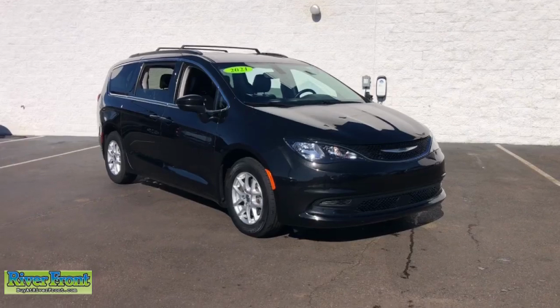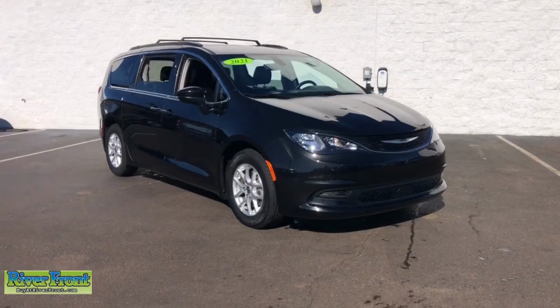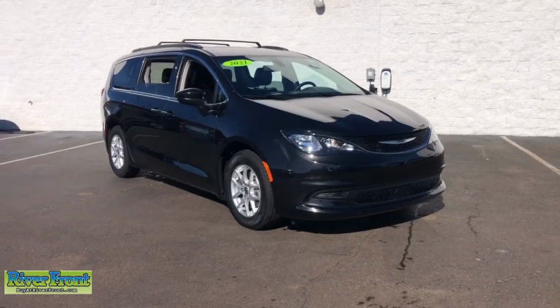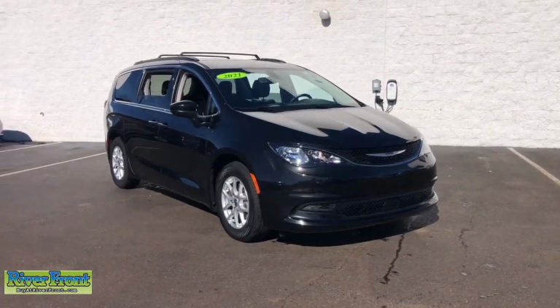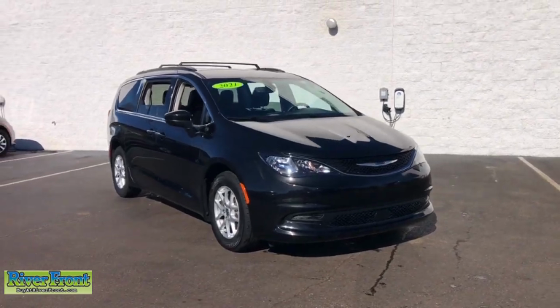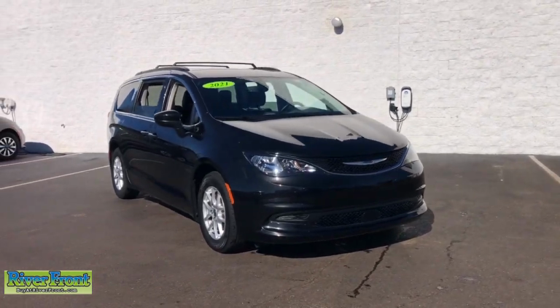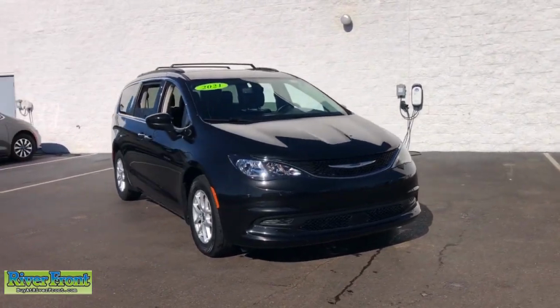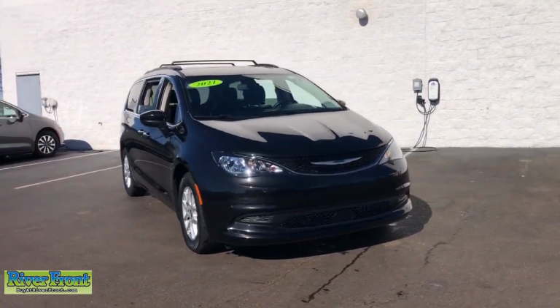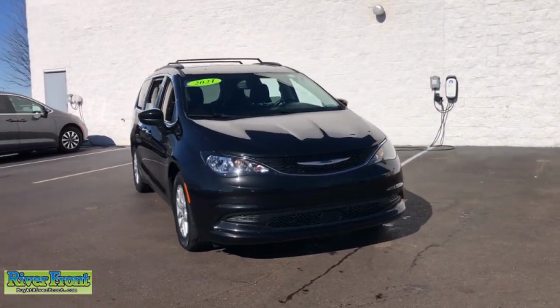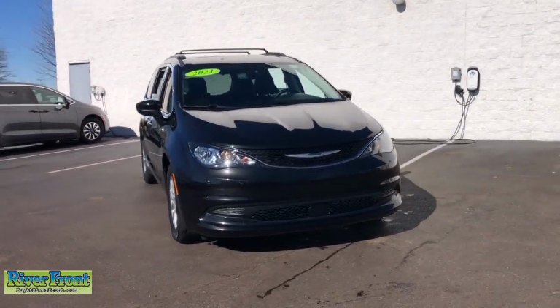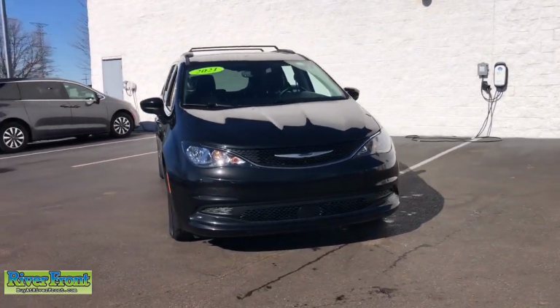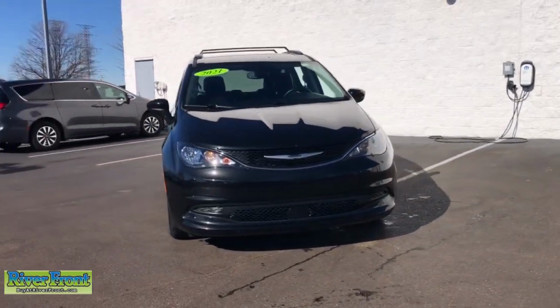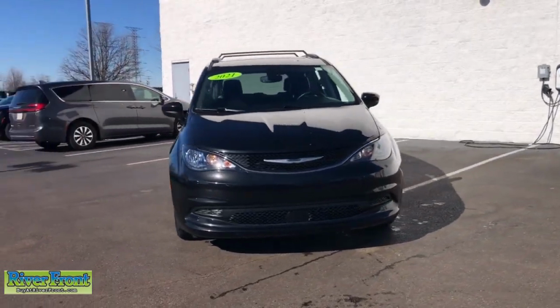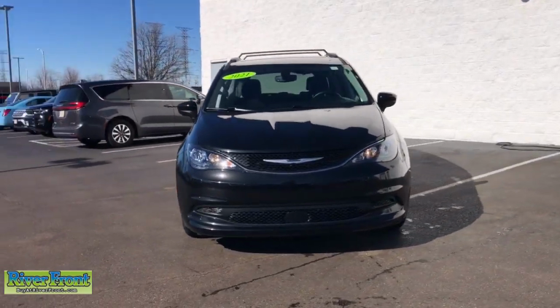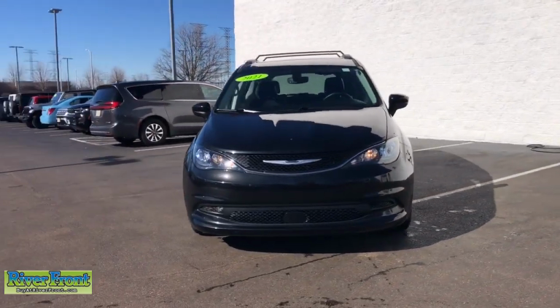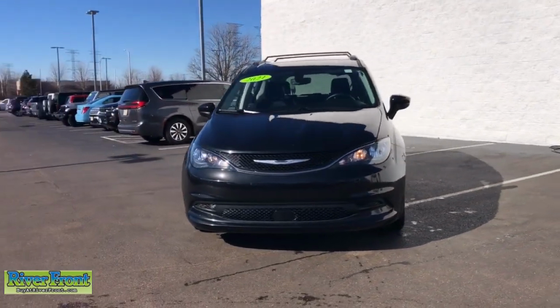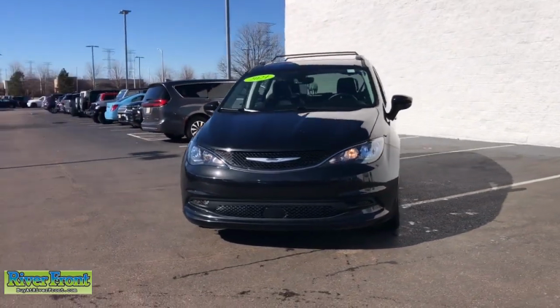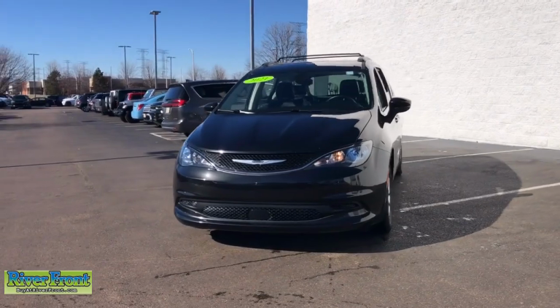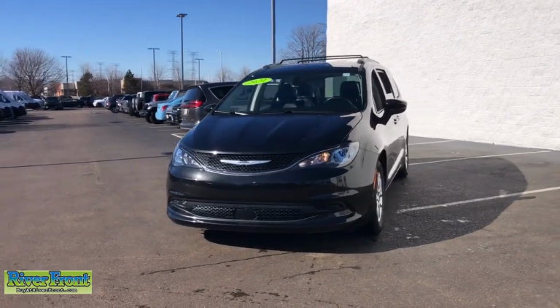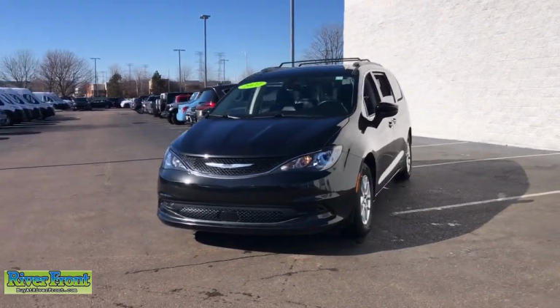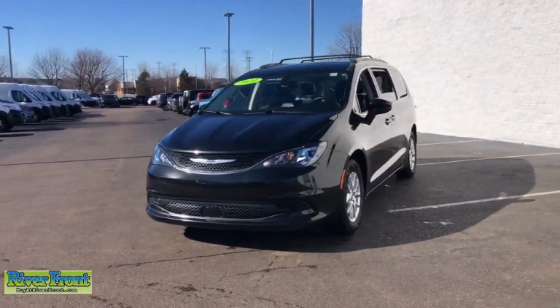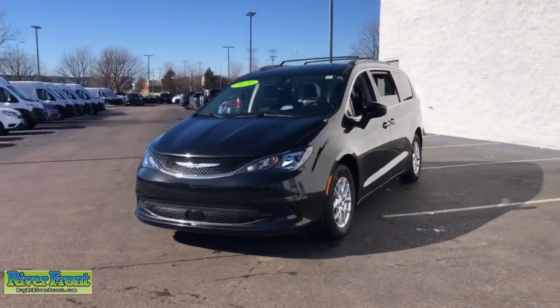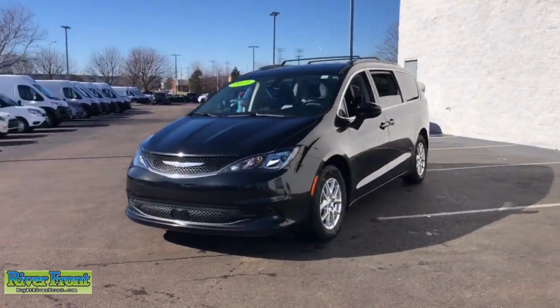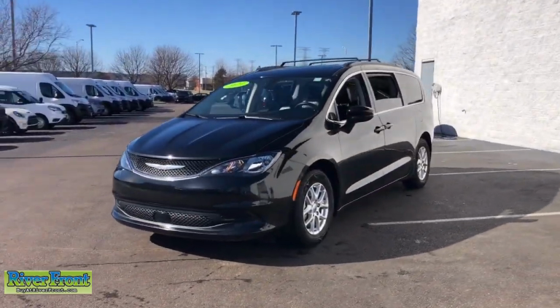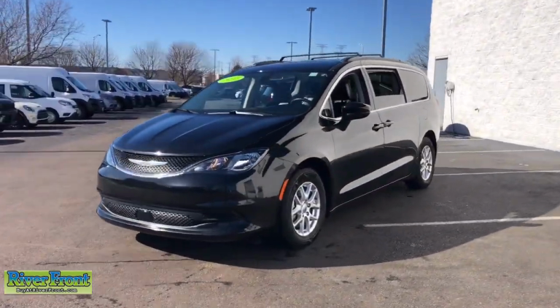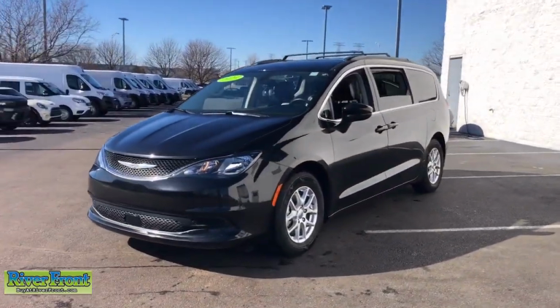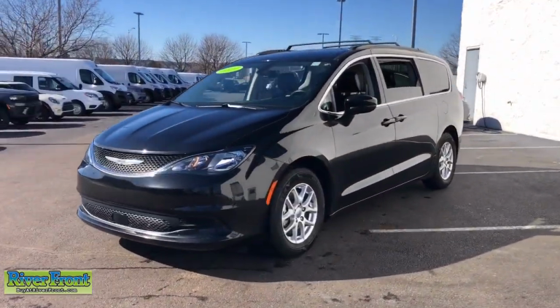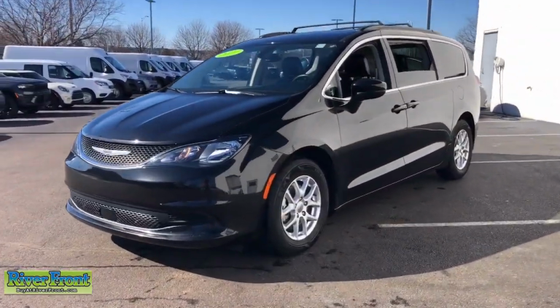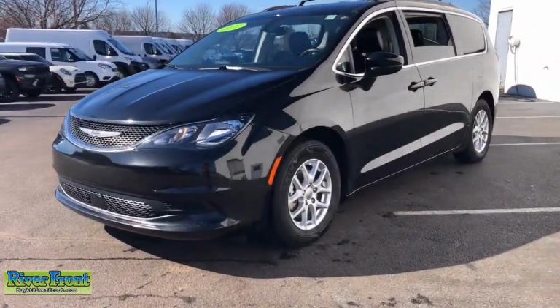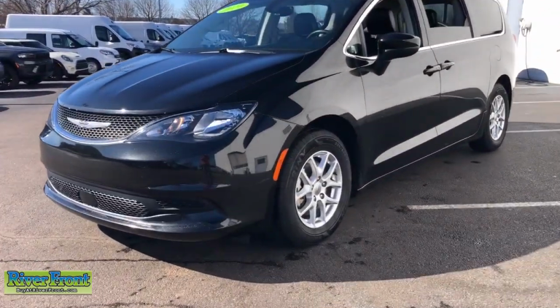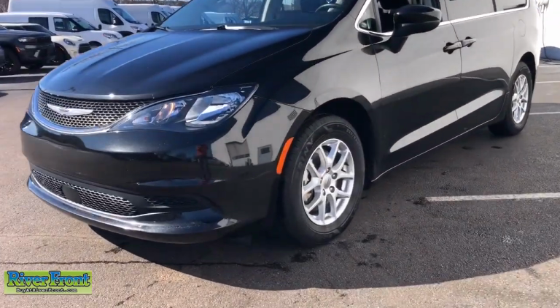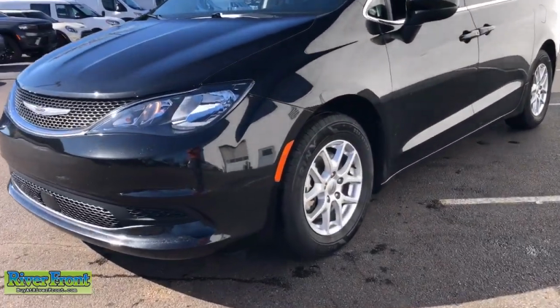You will be amazed by this. 2021 Chrysler Voyager. With less than 70,000 miles on the odometer, this vehicle stands out from the rest.